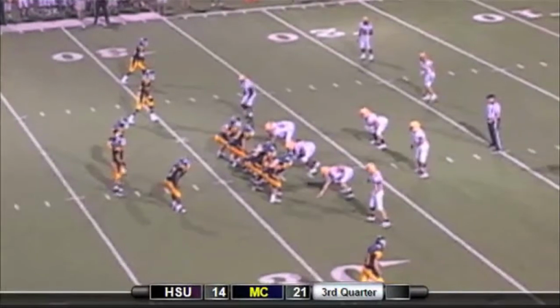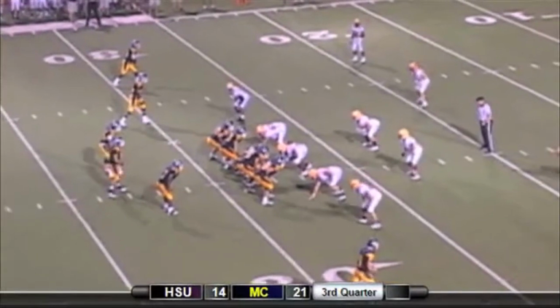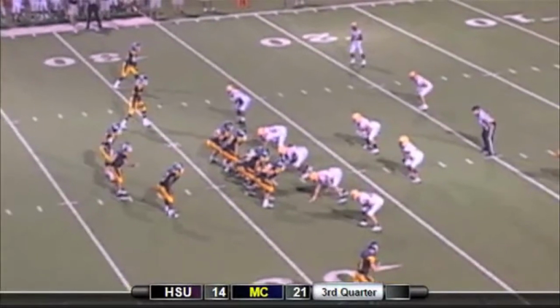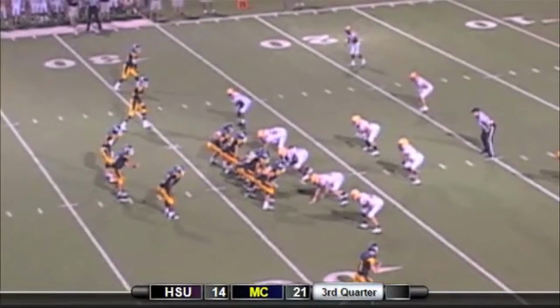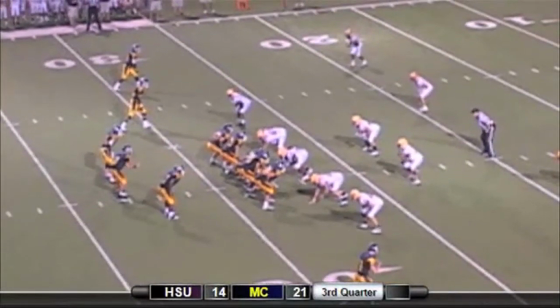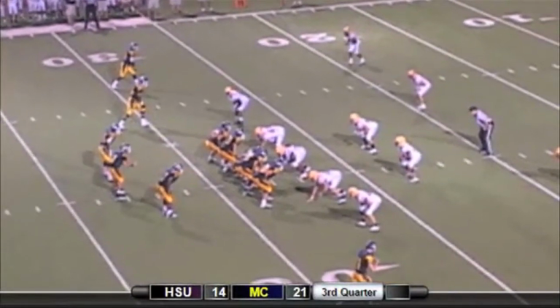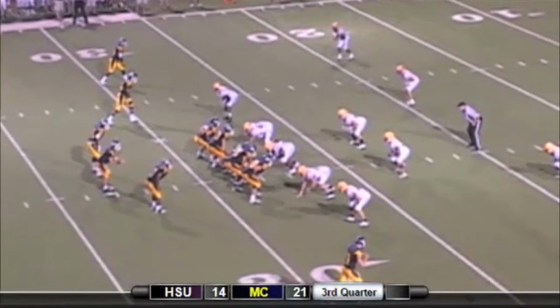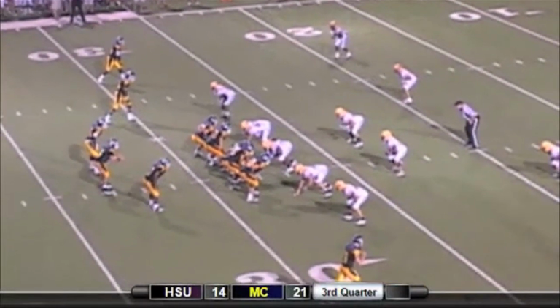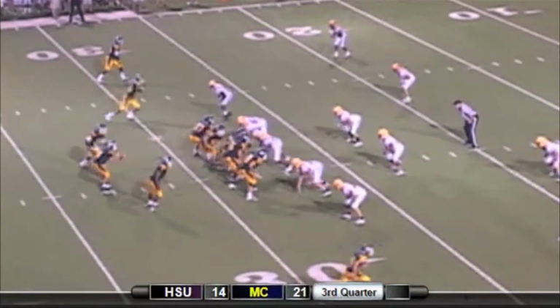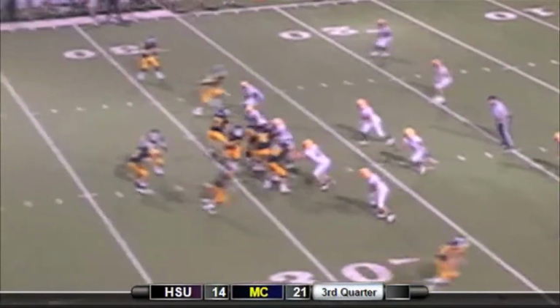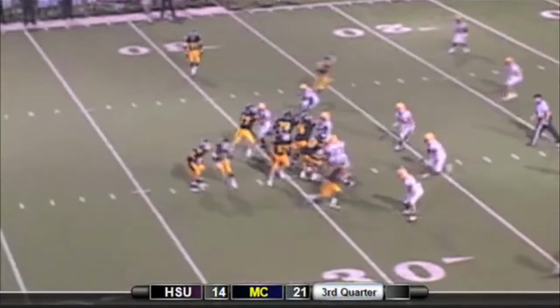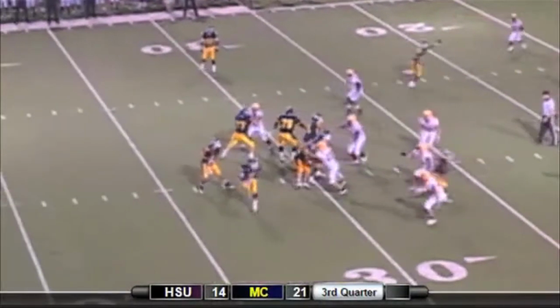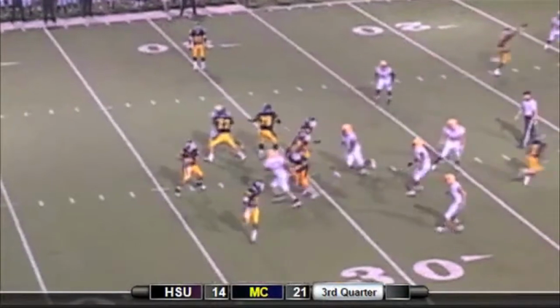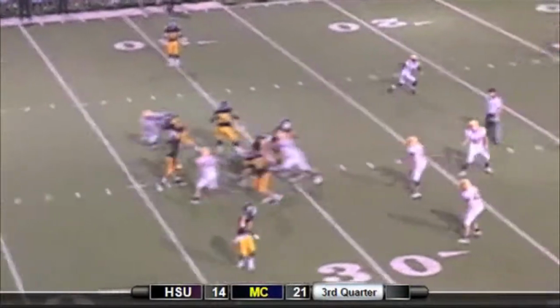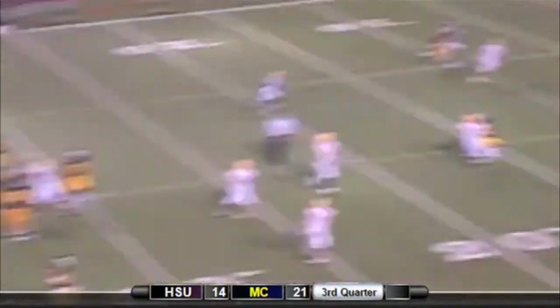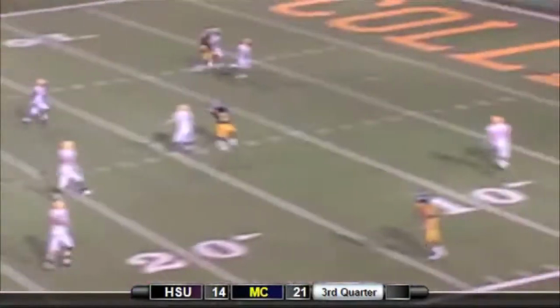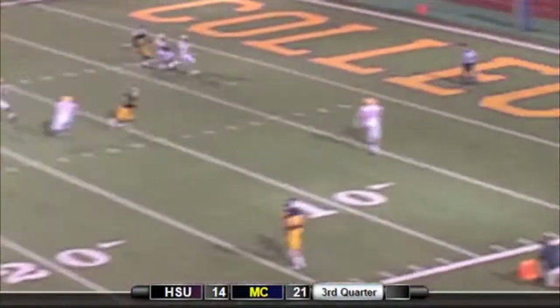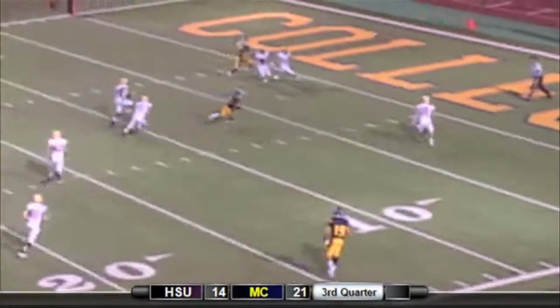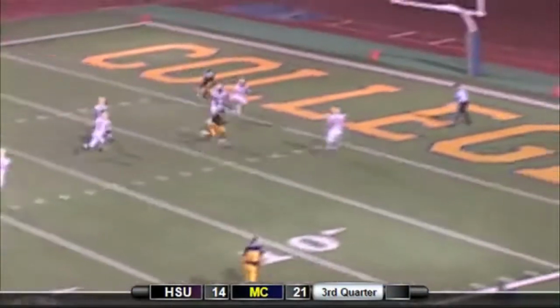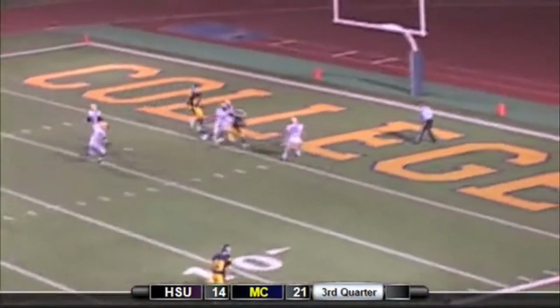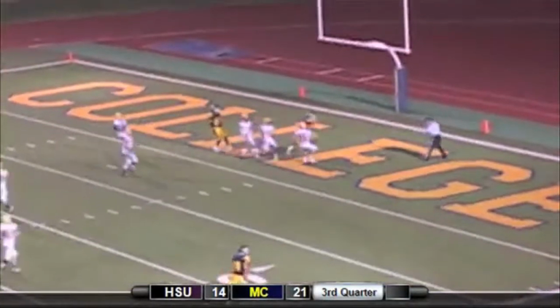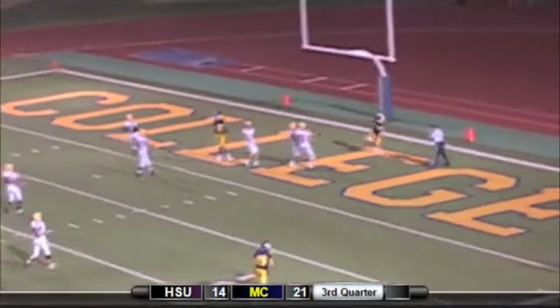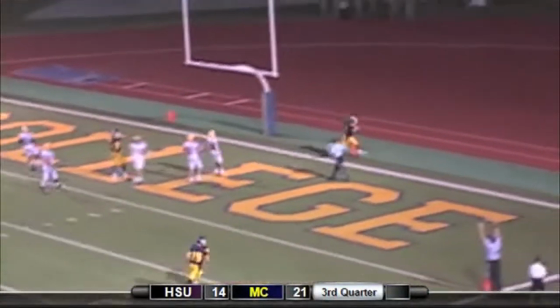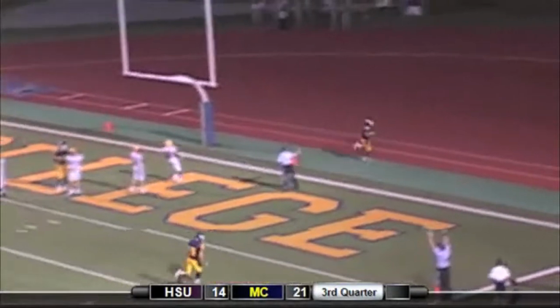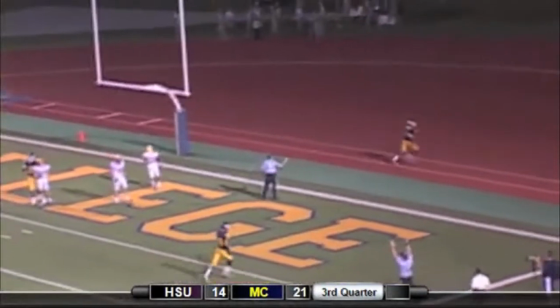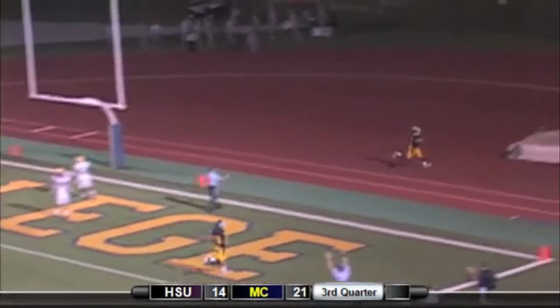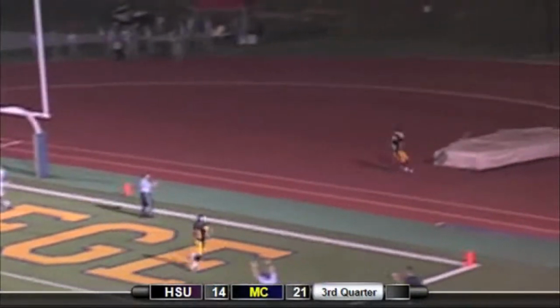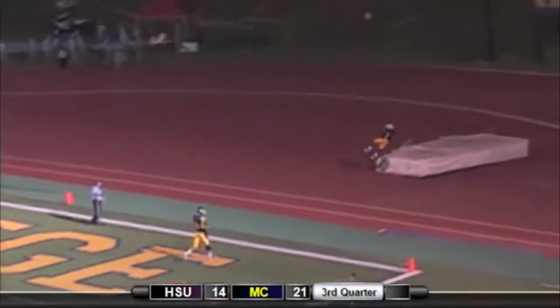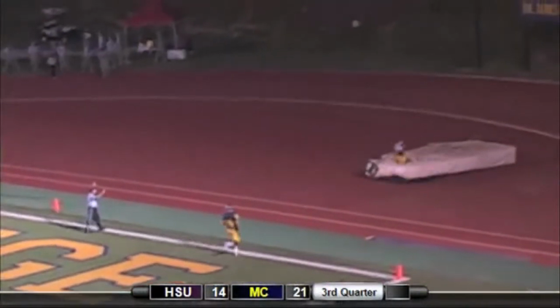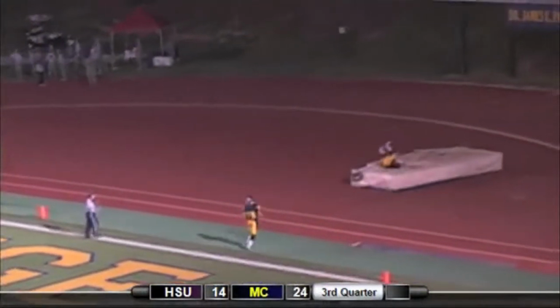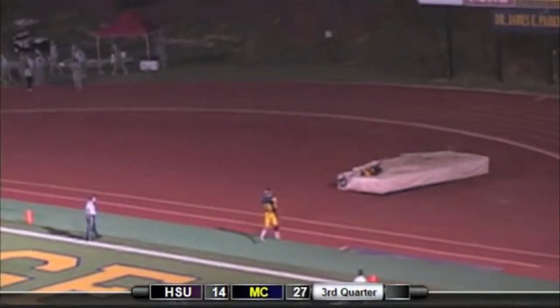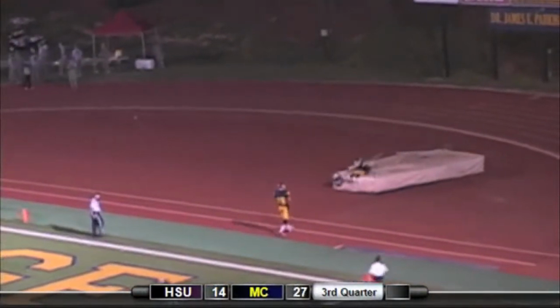First and 10 for the Choctaws — two left, one right, ball on the near hash. The snap is taken, fakes the handoff, throwing over the middle and it's caught. Knight out of the backfield, into the end zone. Touchdown Choctaws! Stephen Knight with his second score of the game.